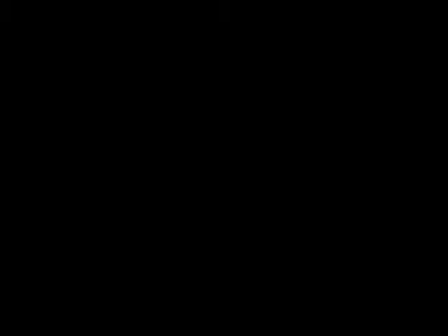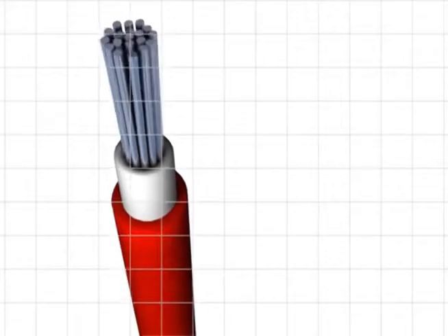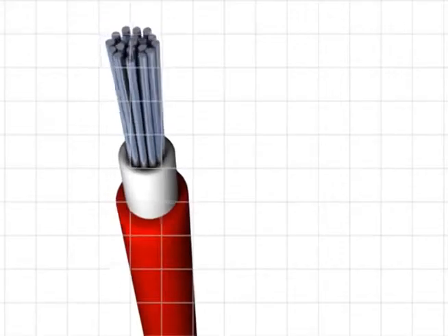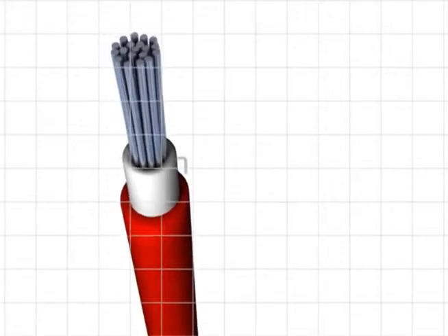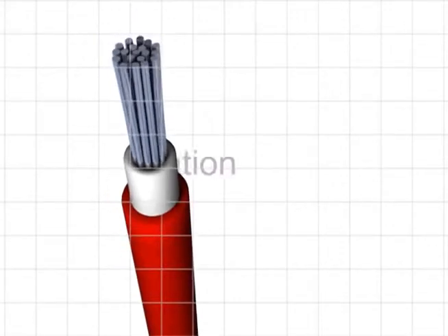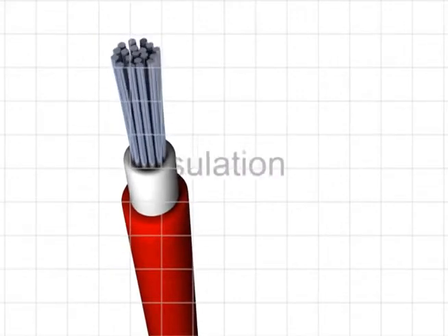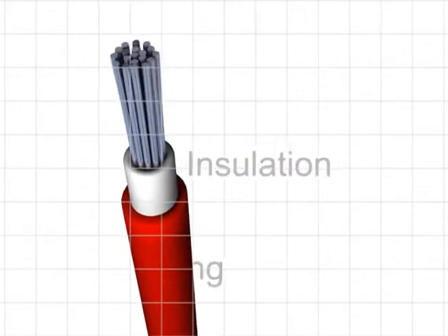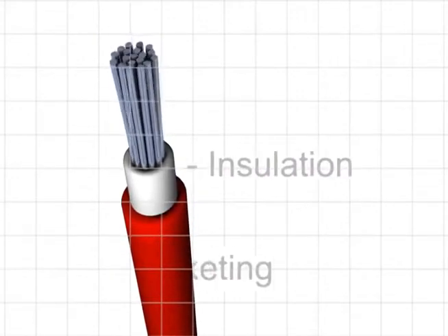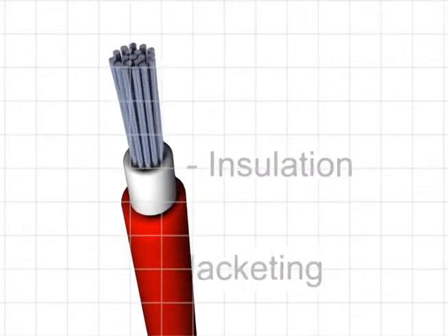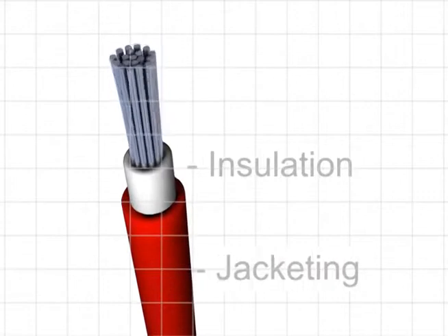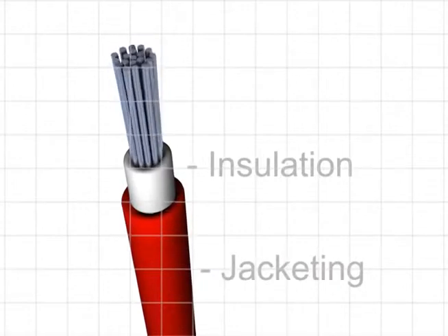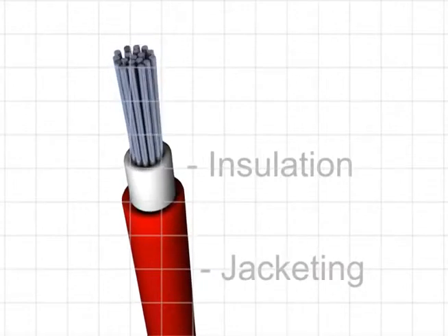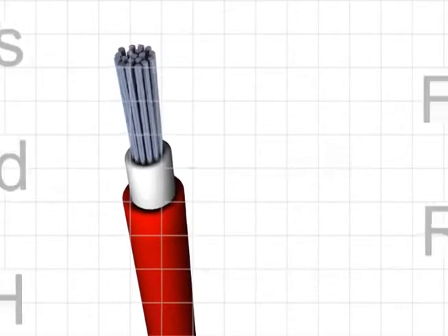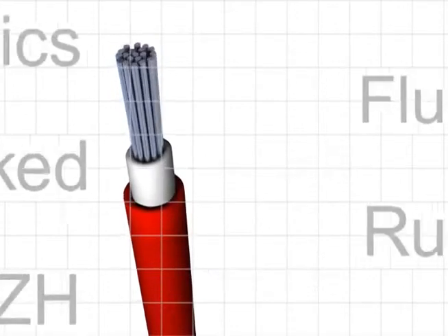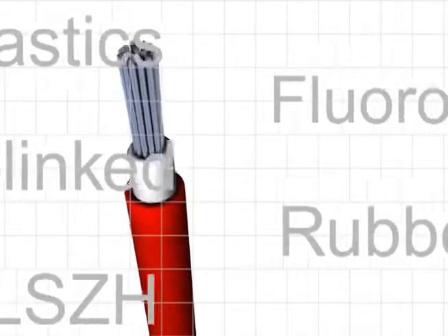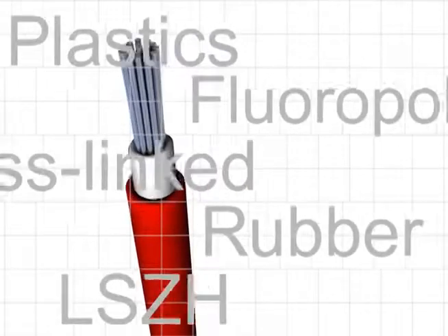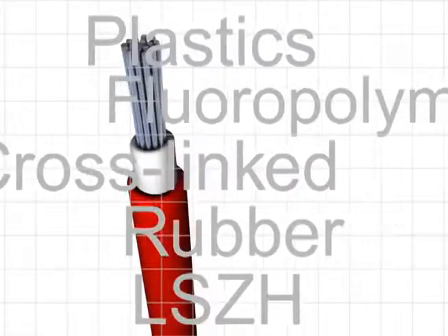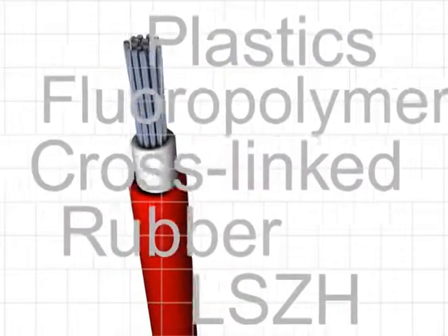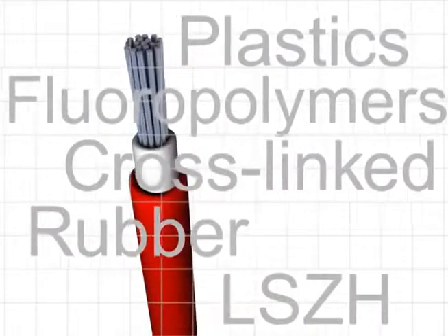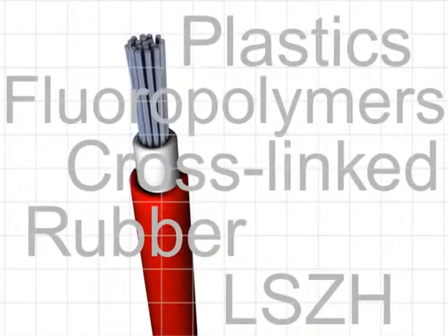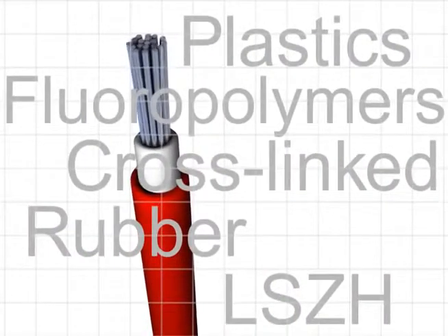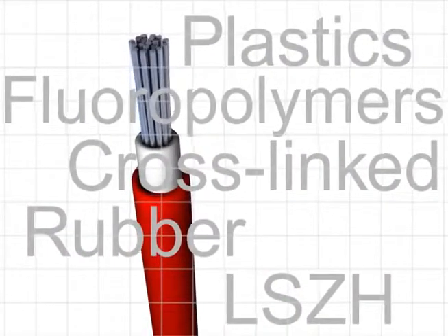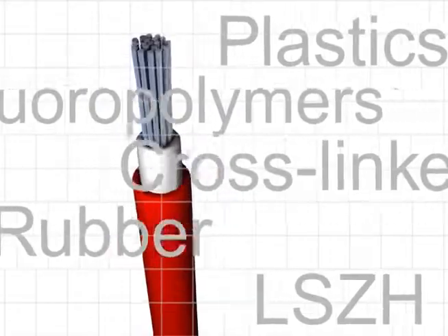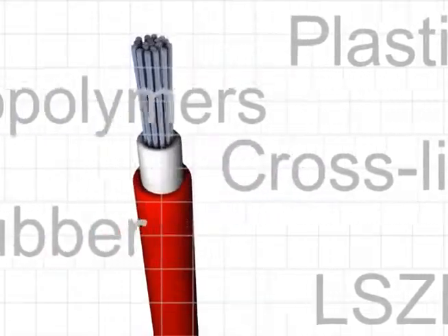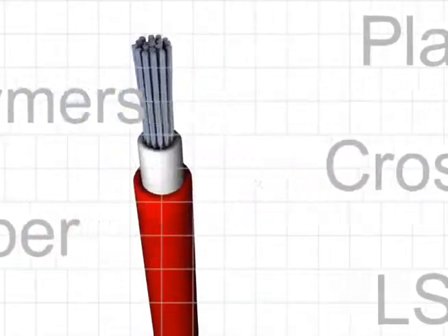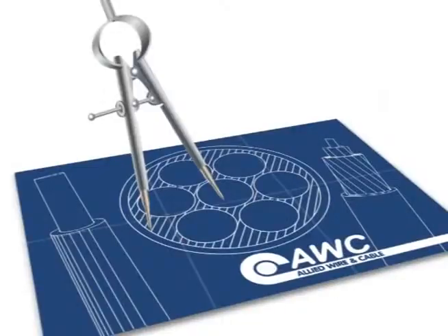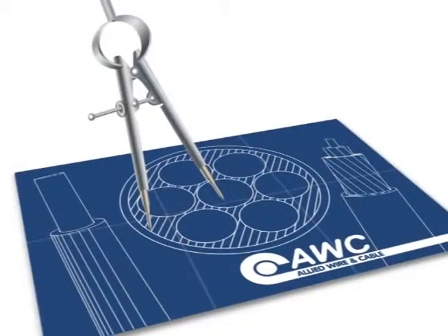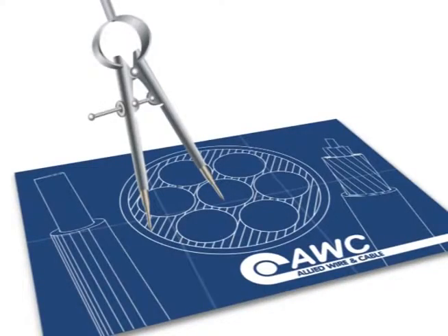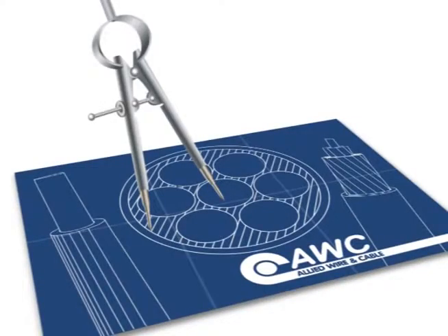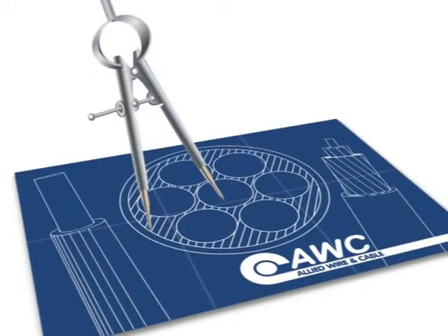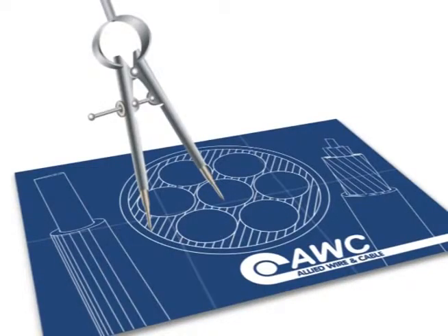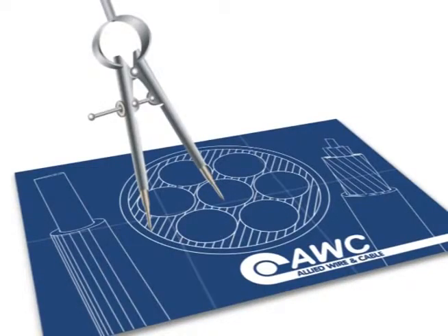Now you know all about insulators, jacketing and the work they do in cables. You're well on your way to learning all of the cable basics that will help you choose or design a perfect cable to meet all of your project needs.